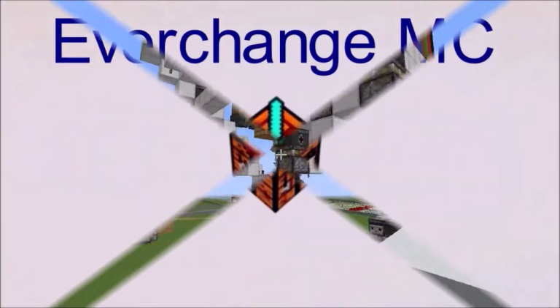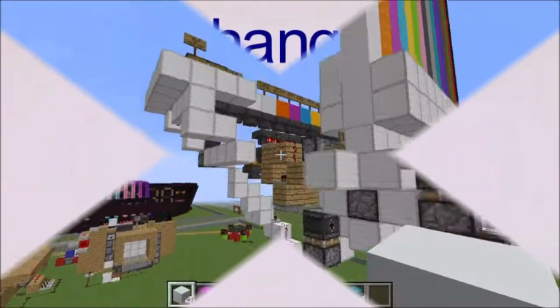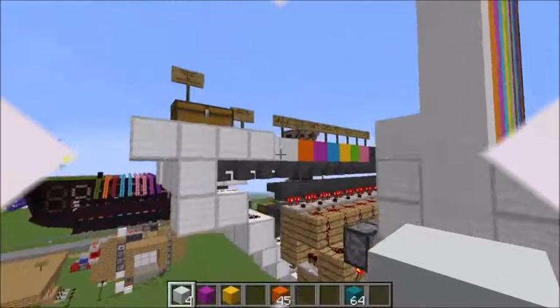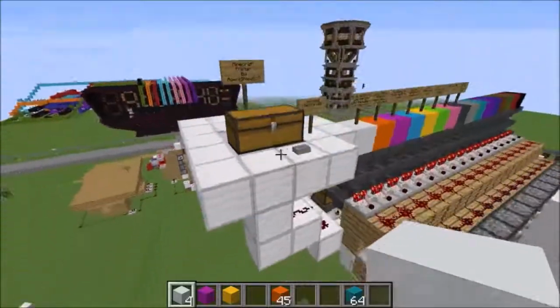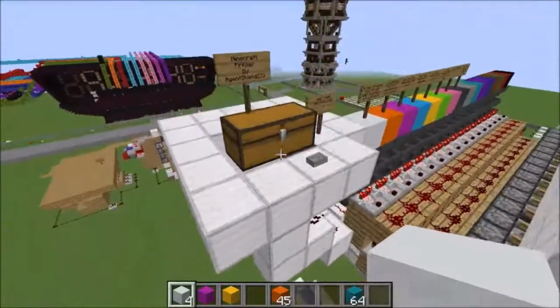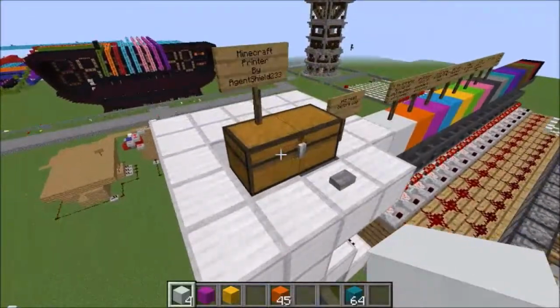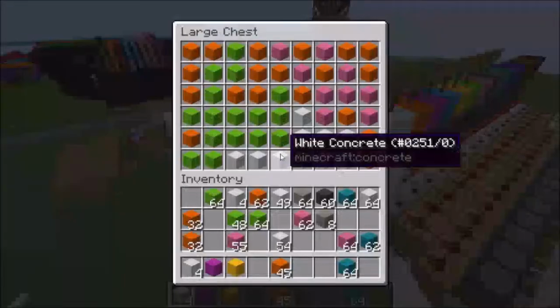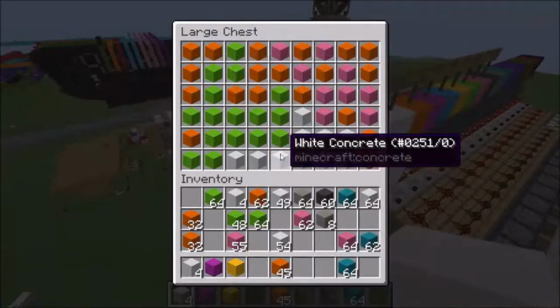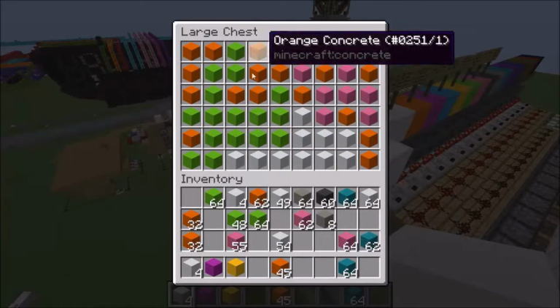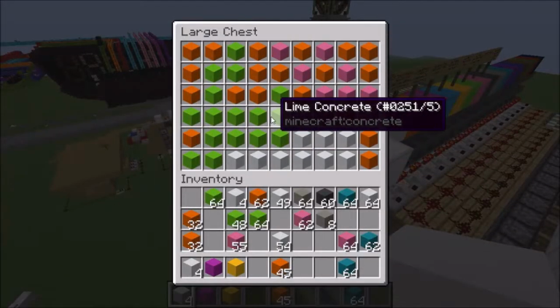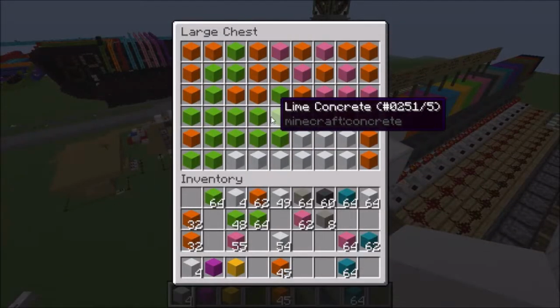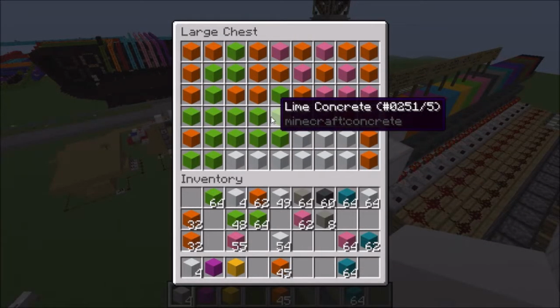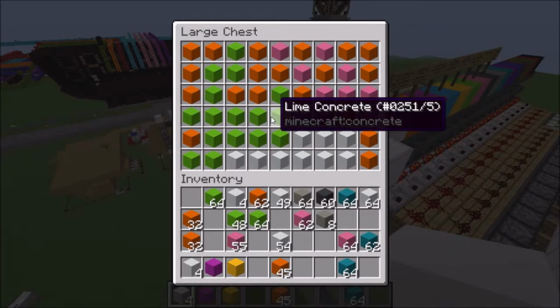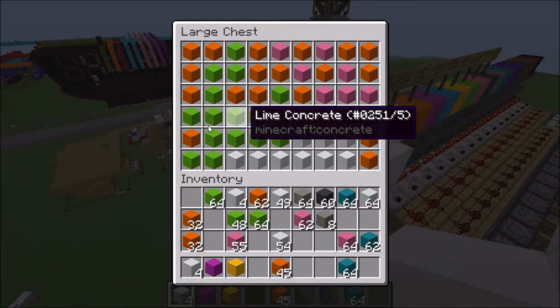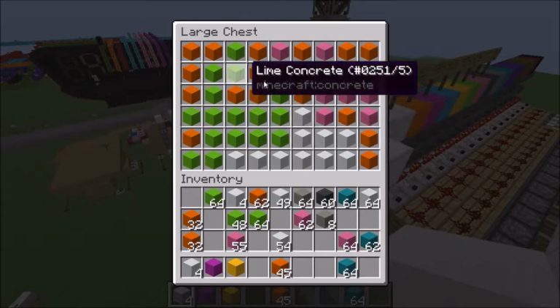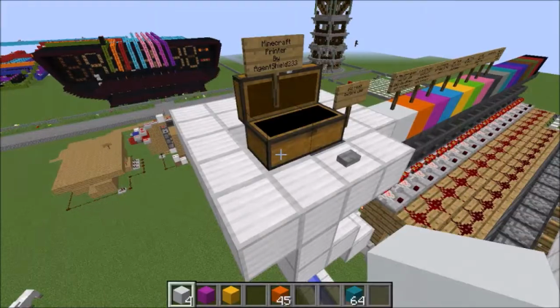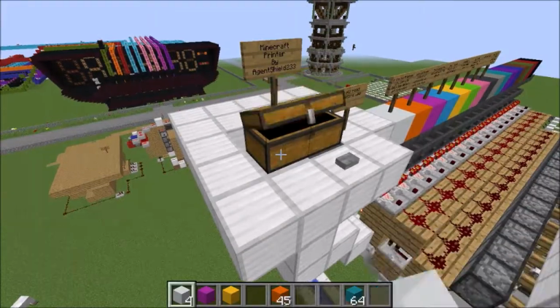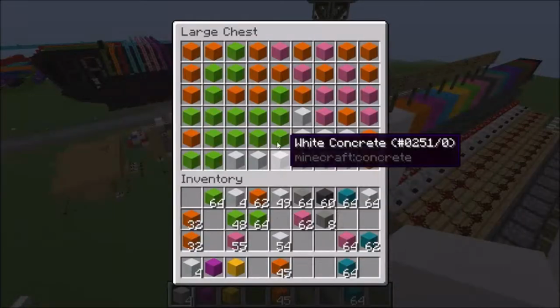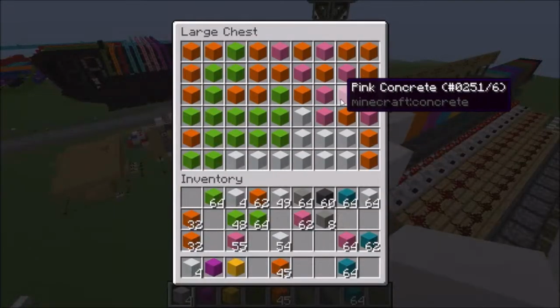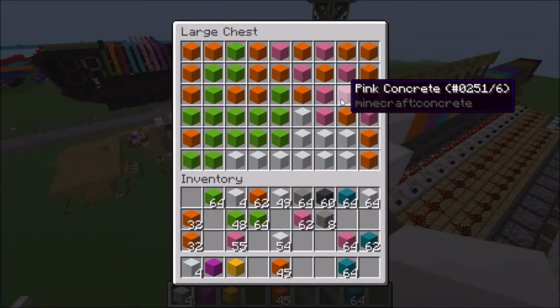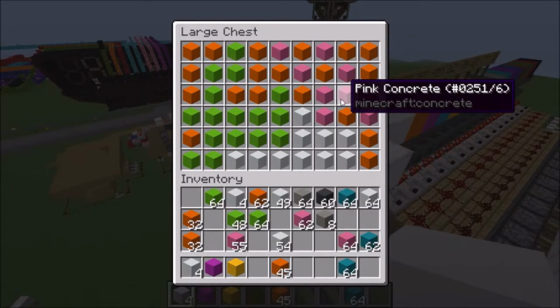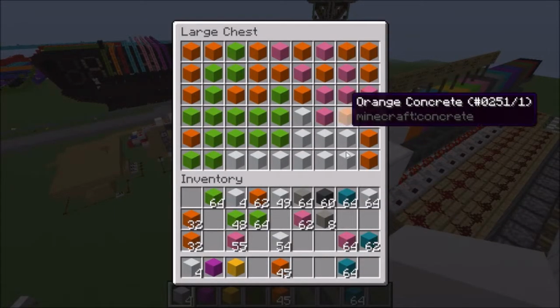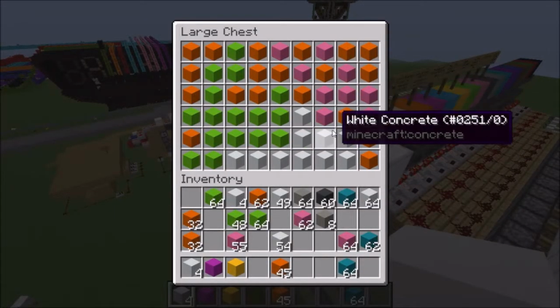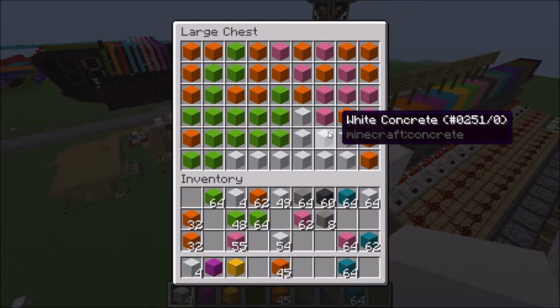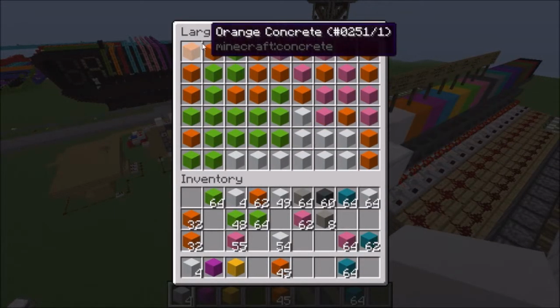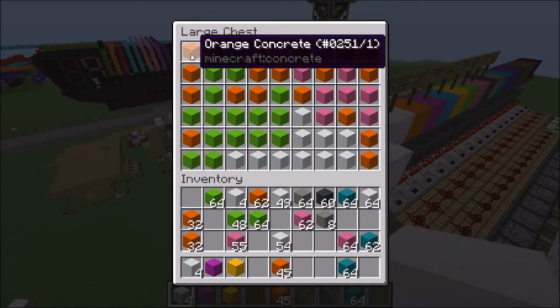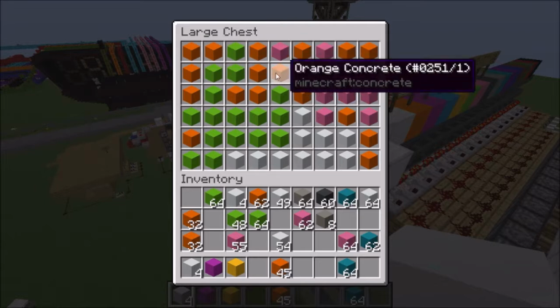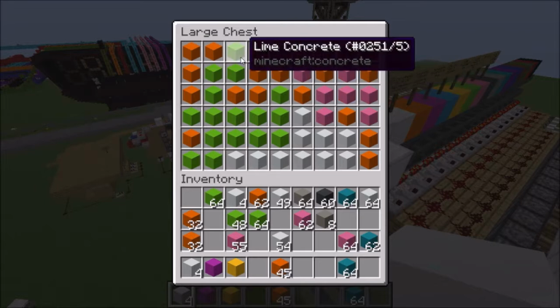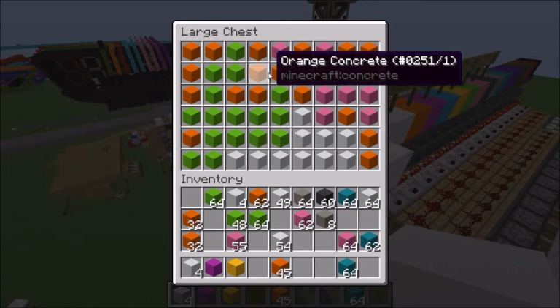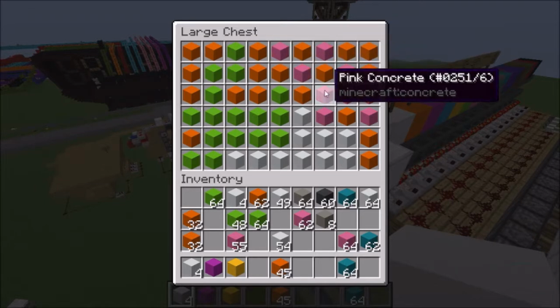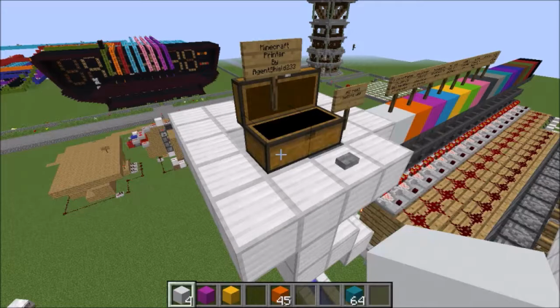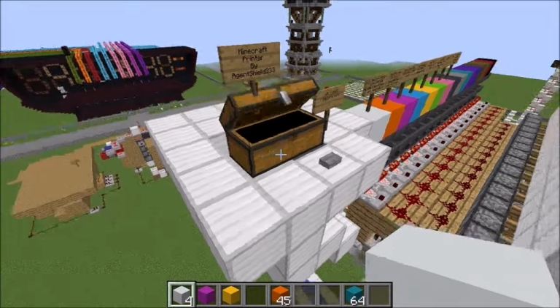This is the Minecraft printer that I created. How it works is you place a pattern or just a random design into a chest of concrete blocks. You can use any concrete block, but you have to fill up the whole thing and you can only have one item in each slot of the chest.